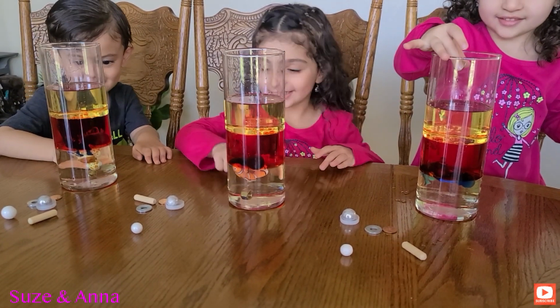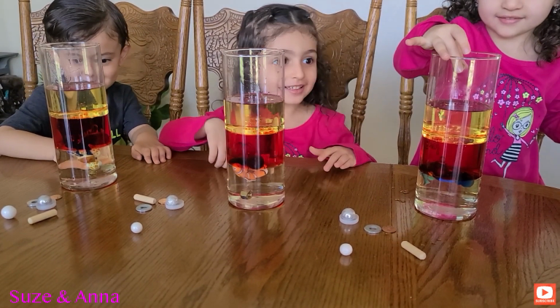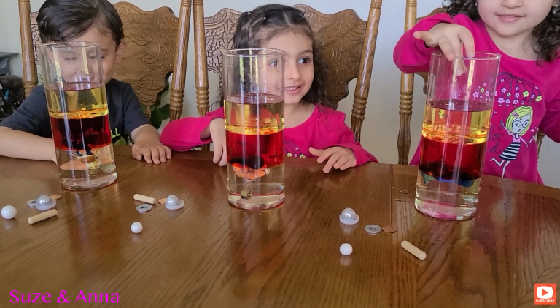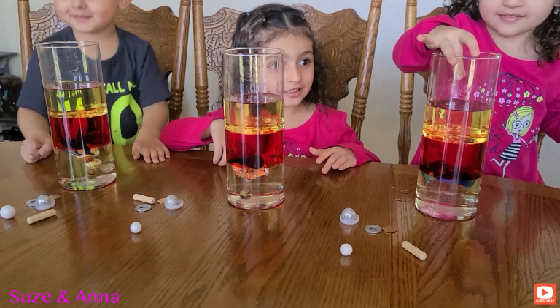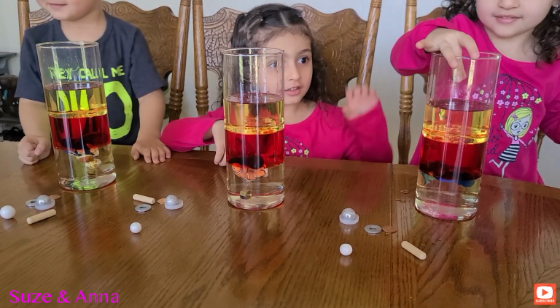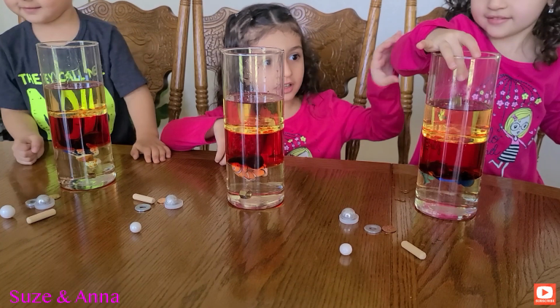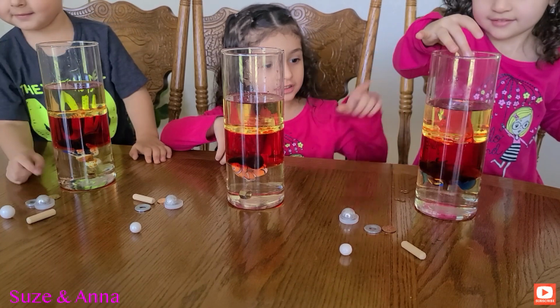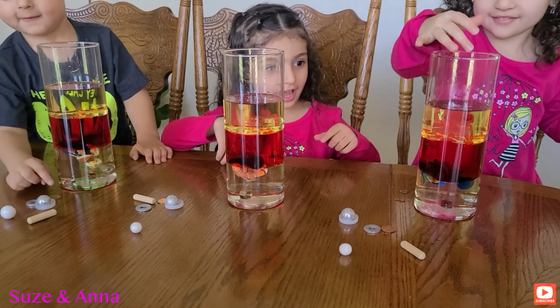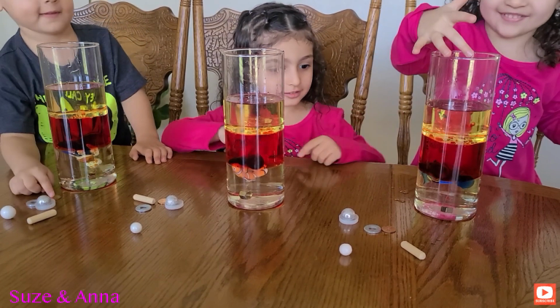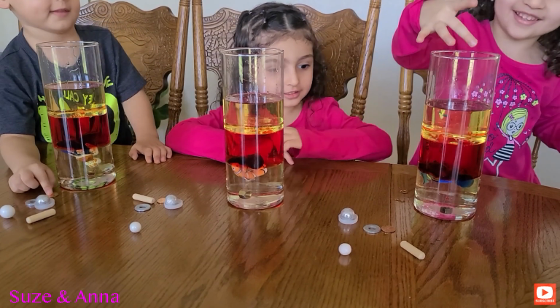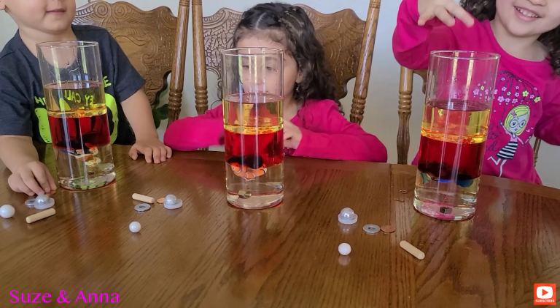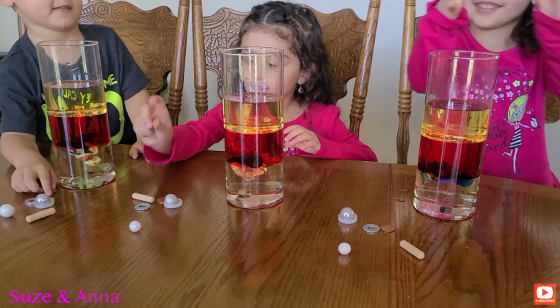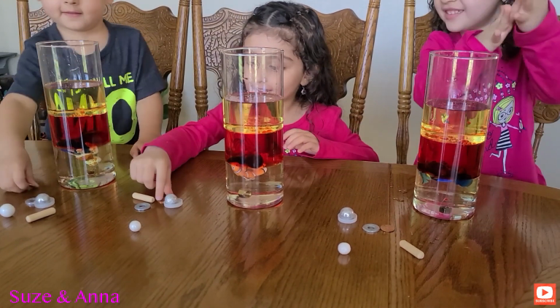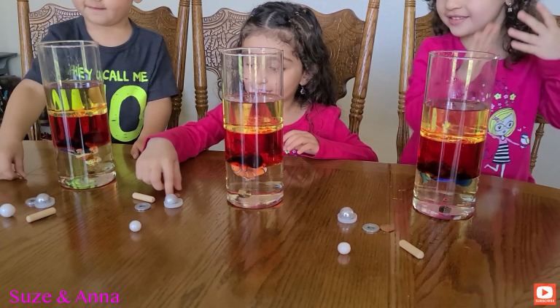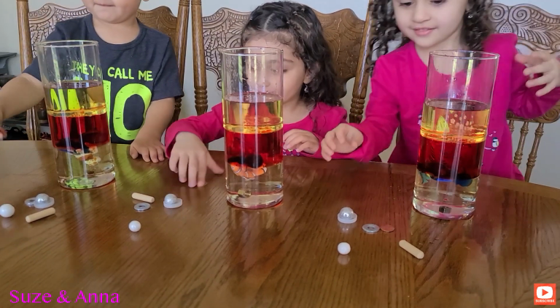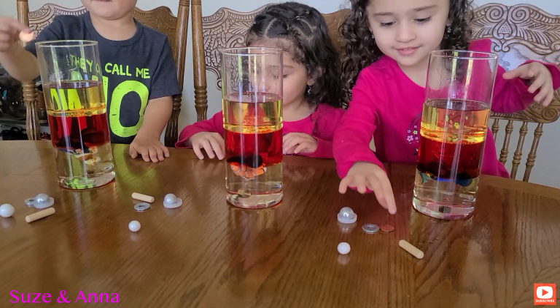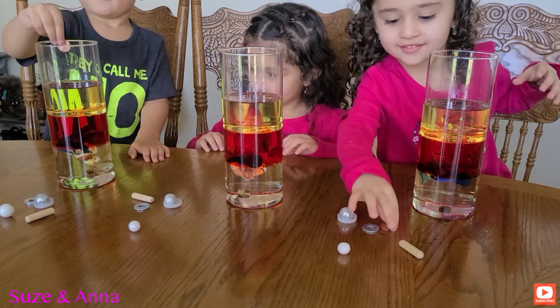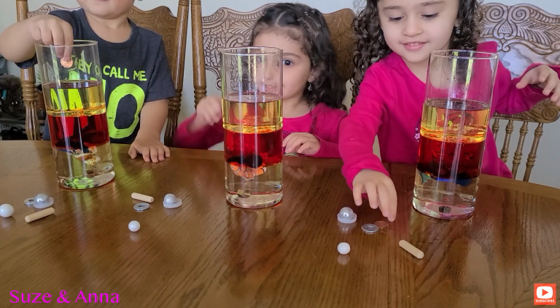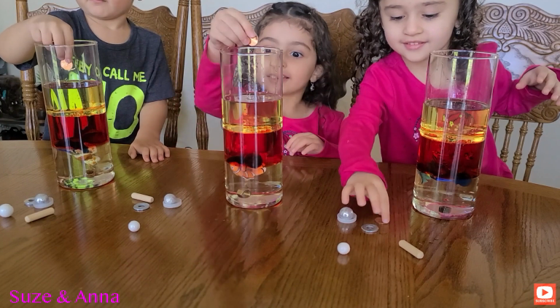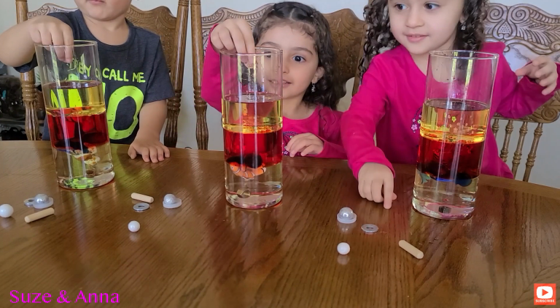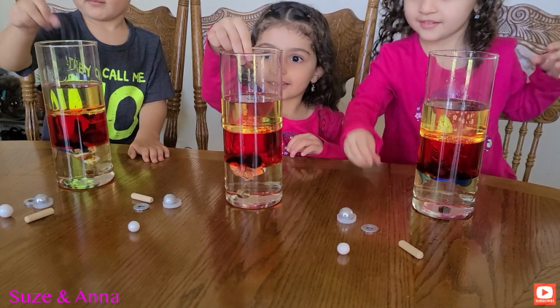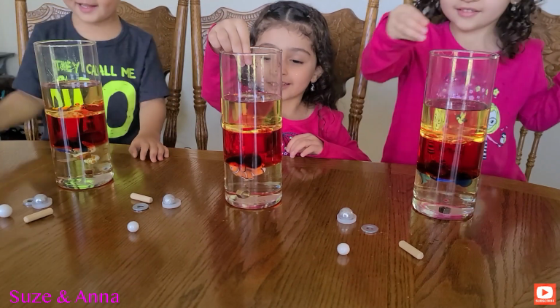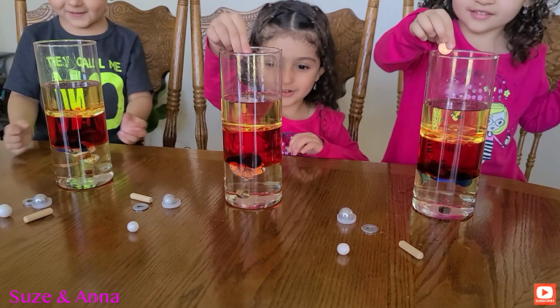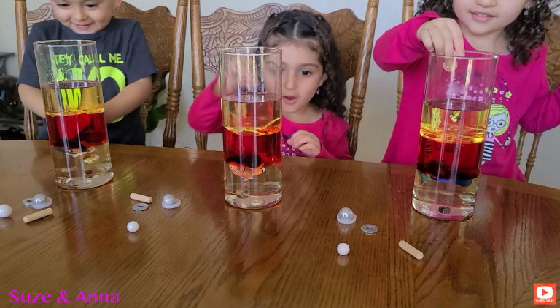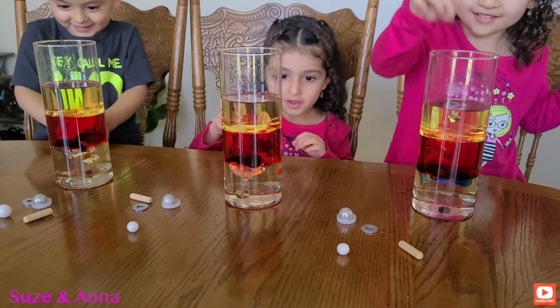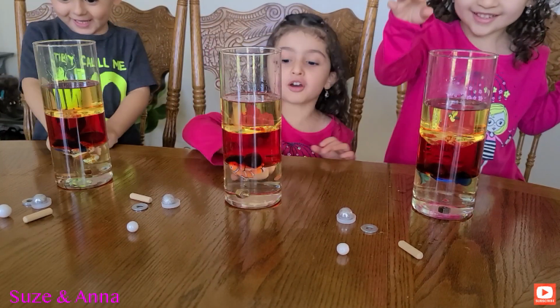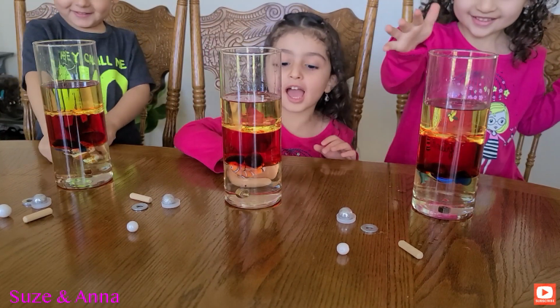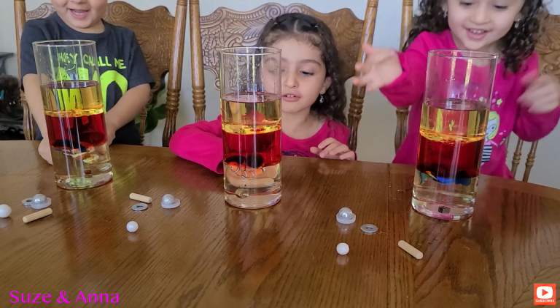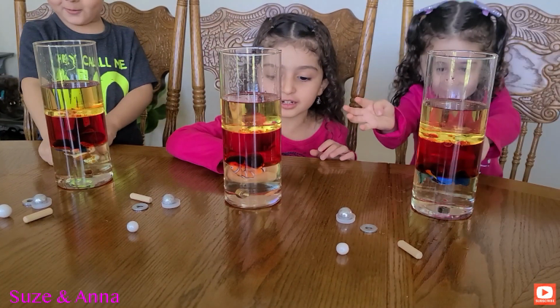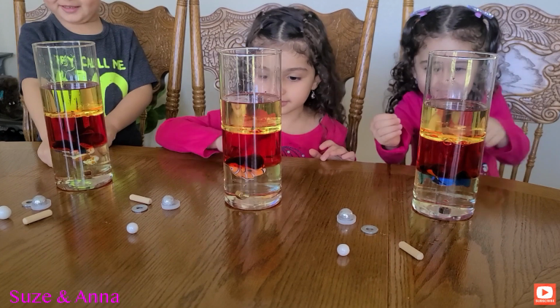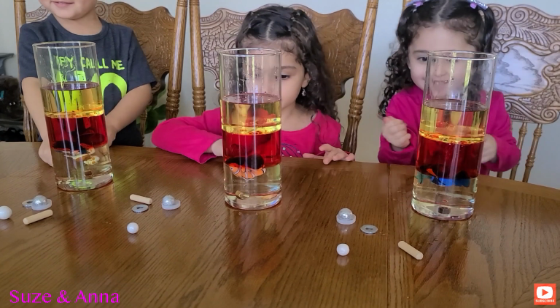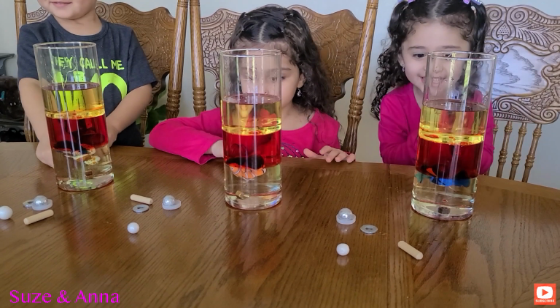Now let's do the penny. Grab the penny, girls. Hey, Rayyan. It goes down. Yes, it sinks.